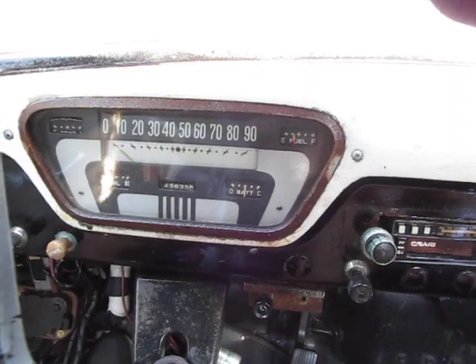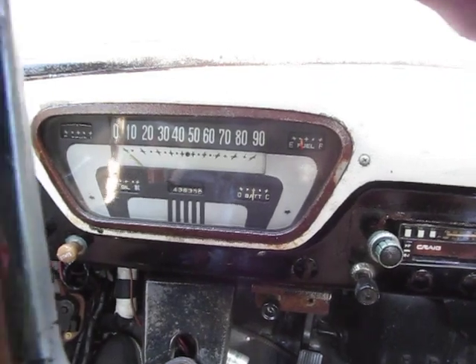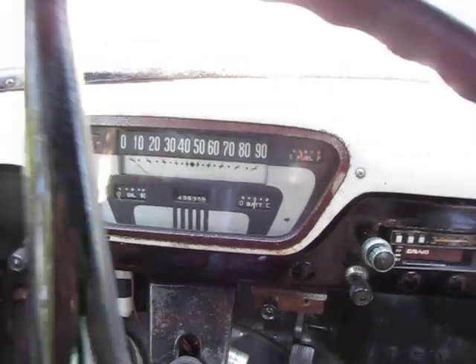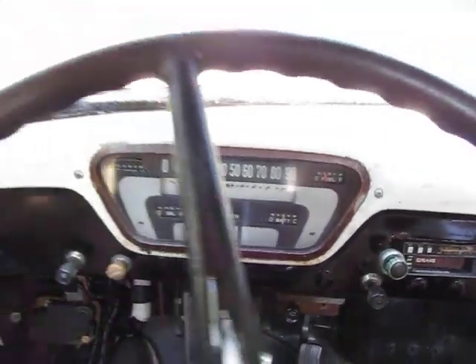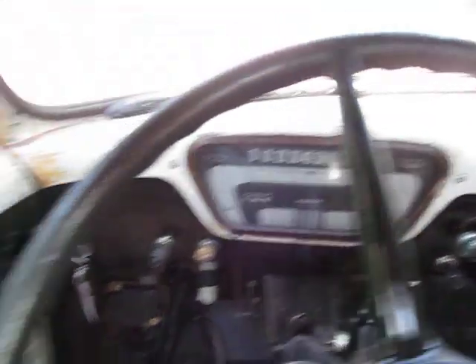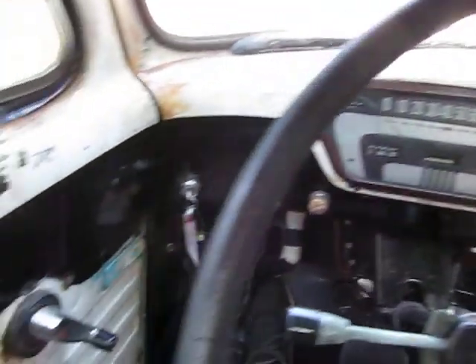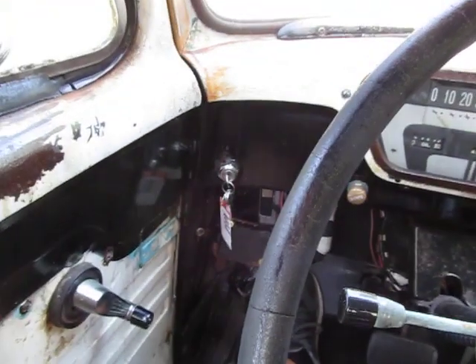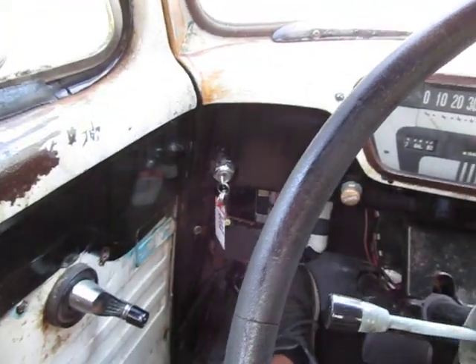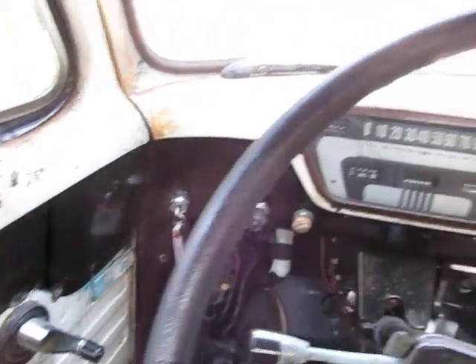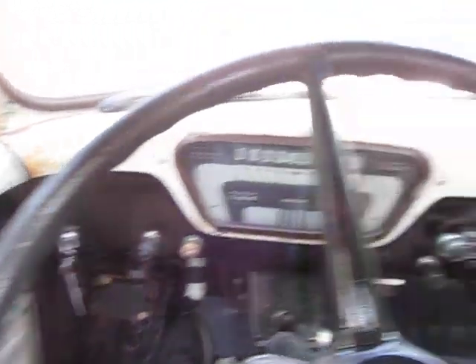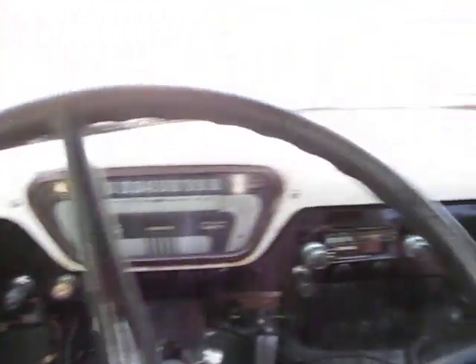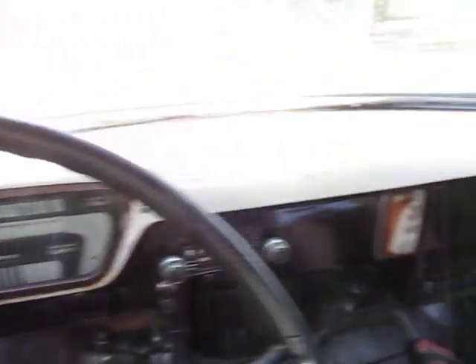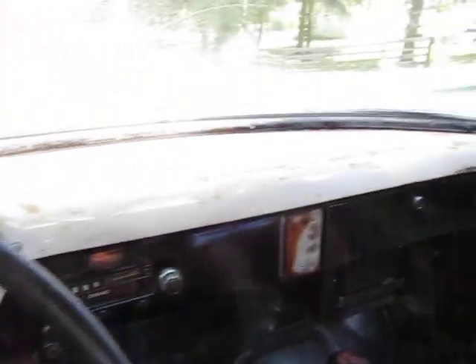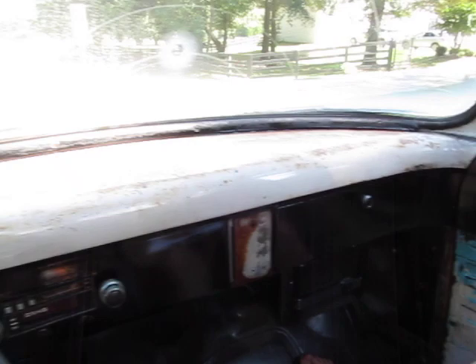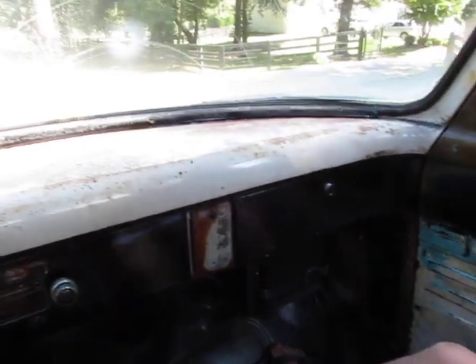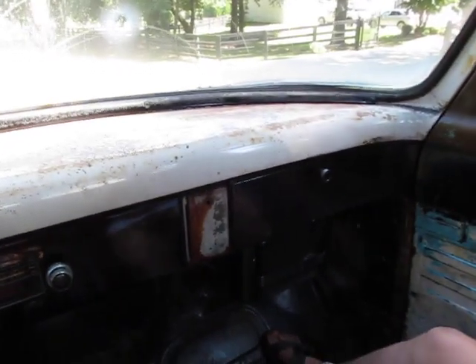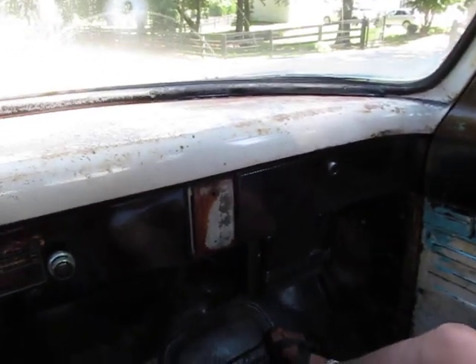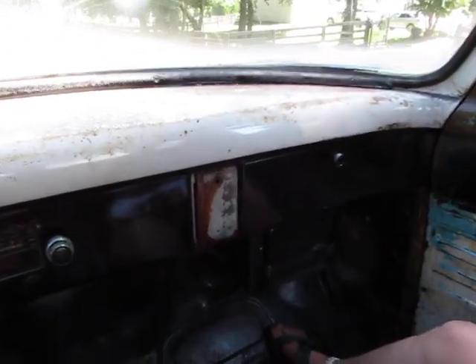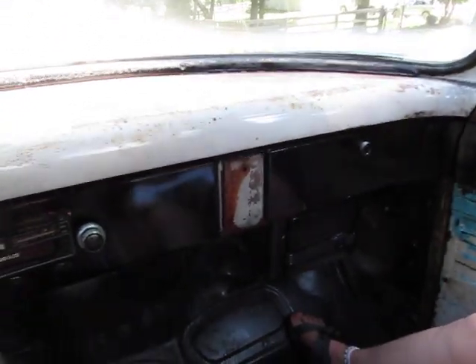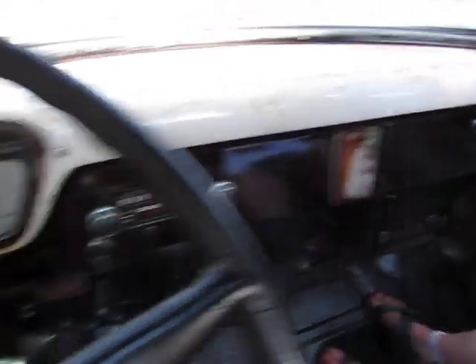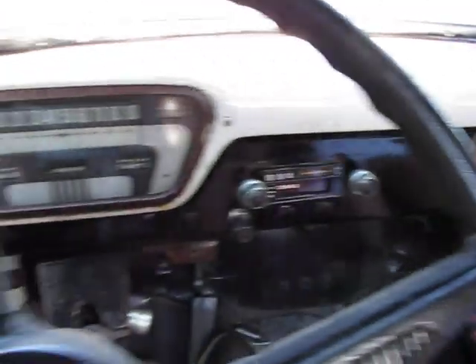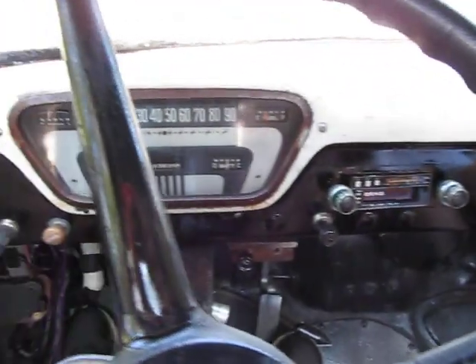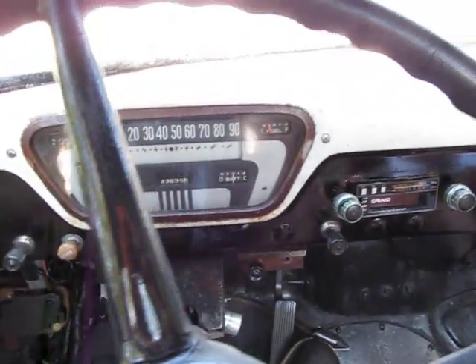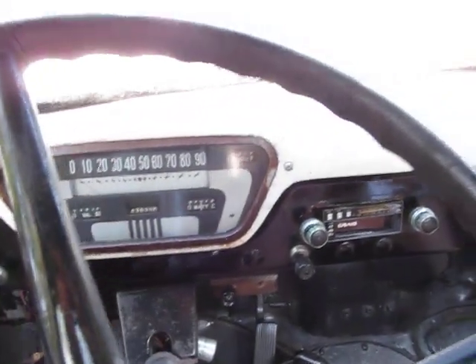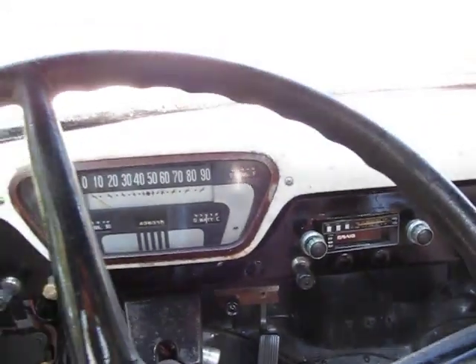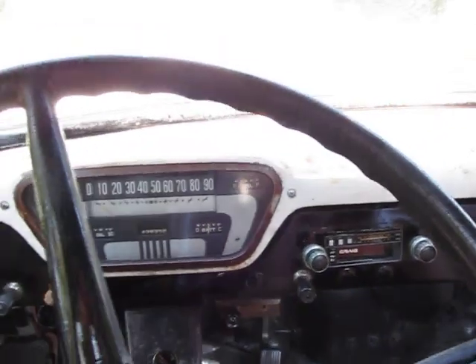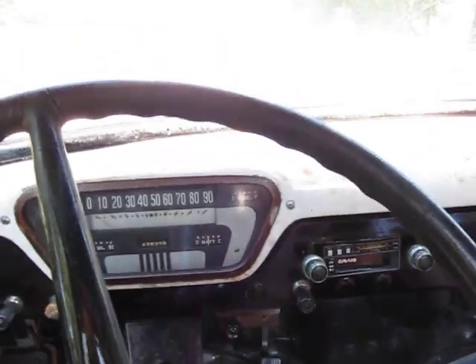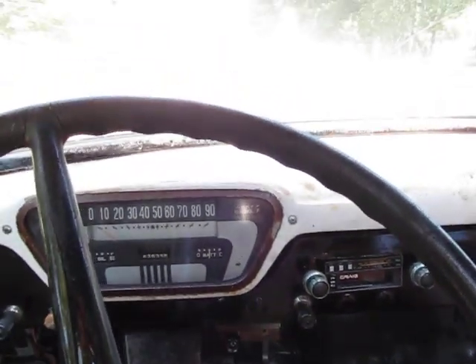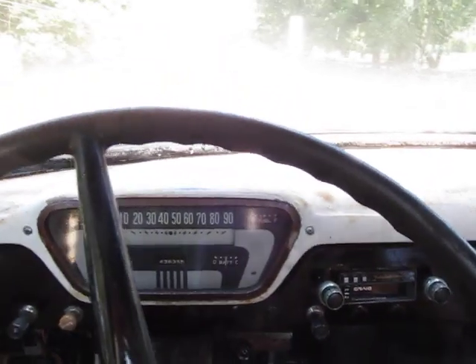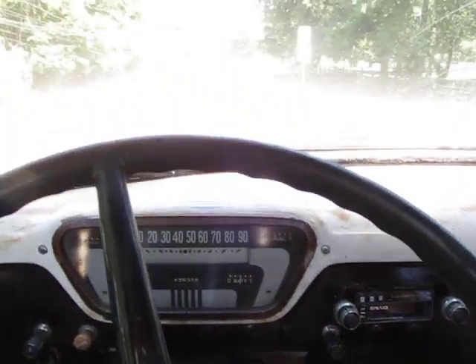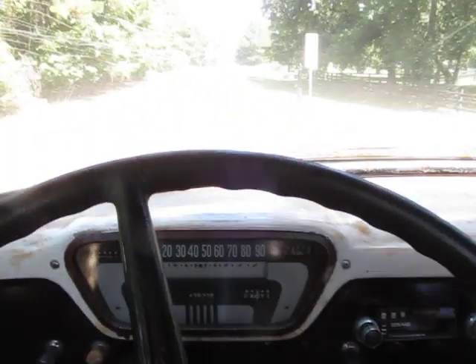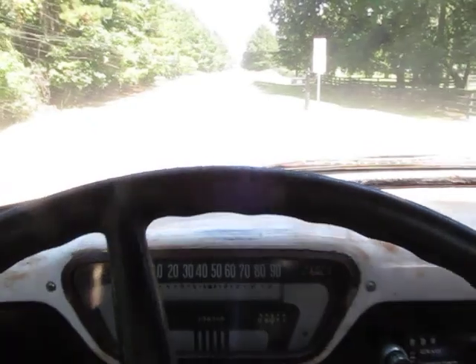Hey it's Eric here at Peach Street Classic Cars with a 1955 Ford F100 shop truck. I like this truck because it looks super cool on the outside and under the hood.